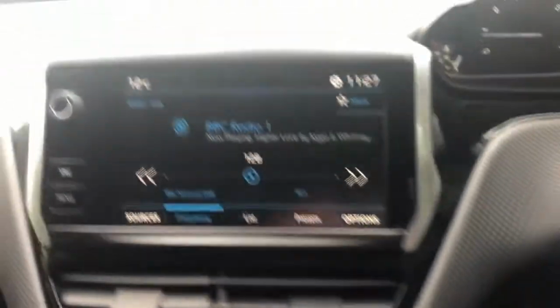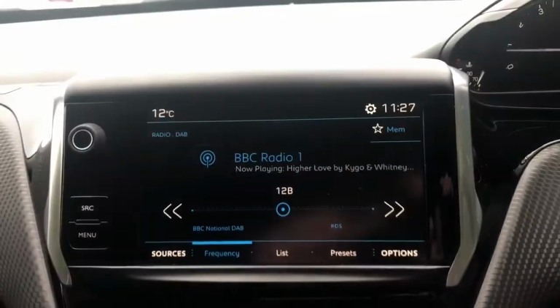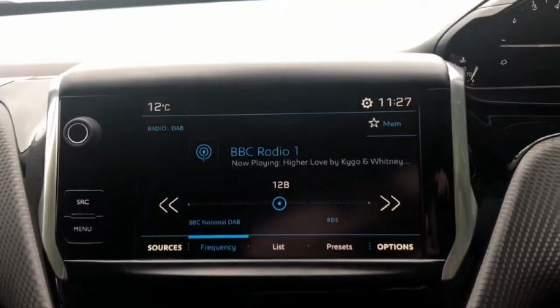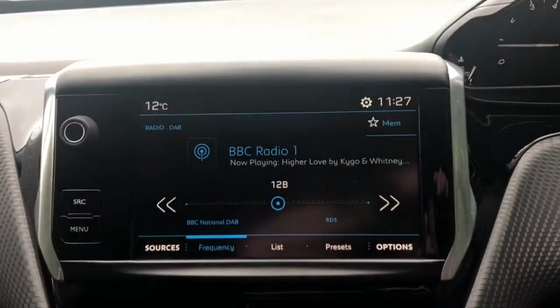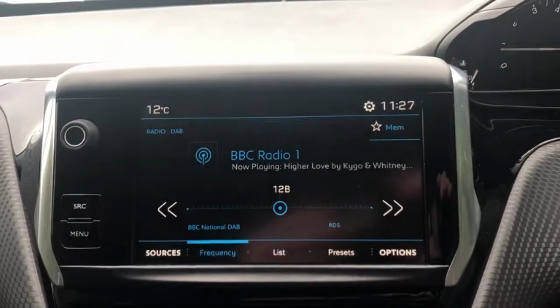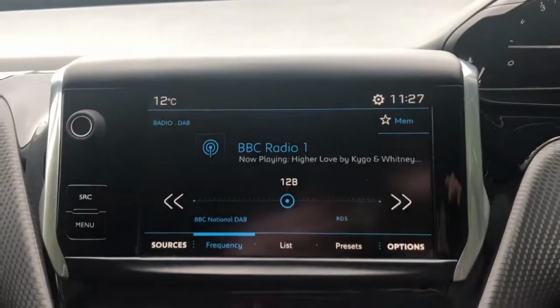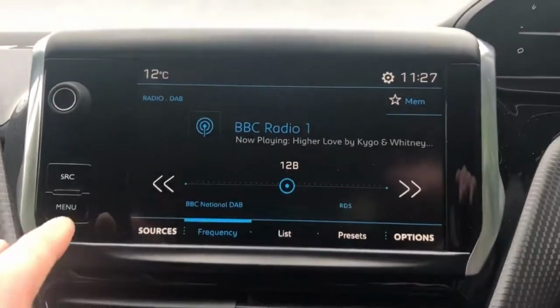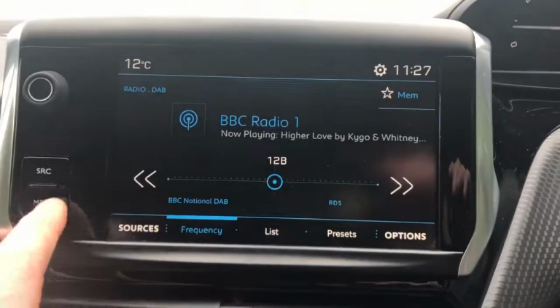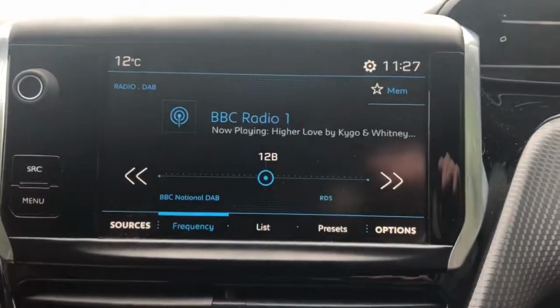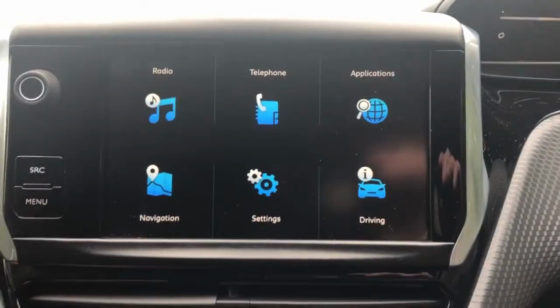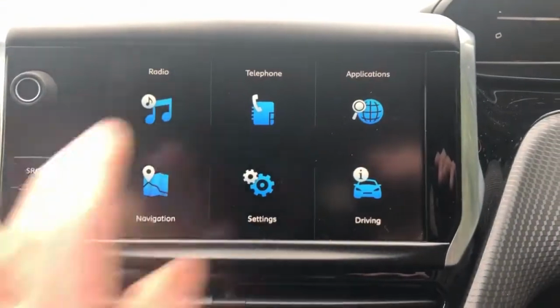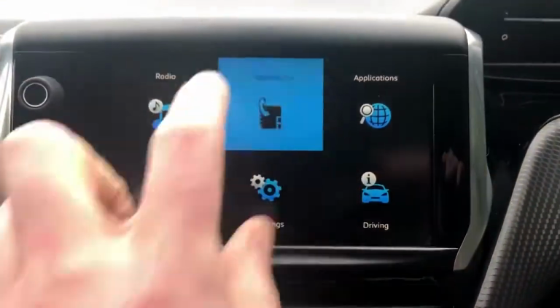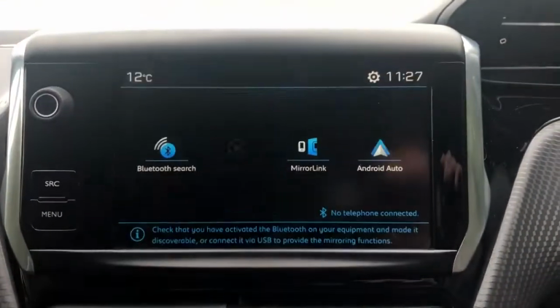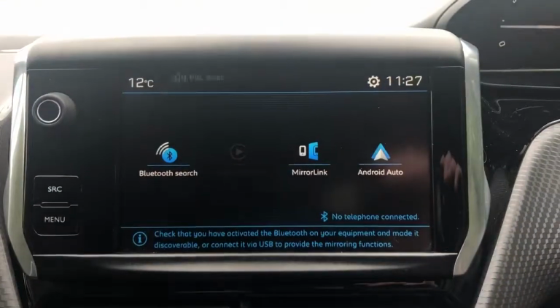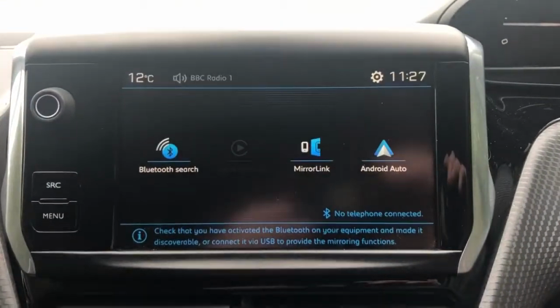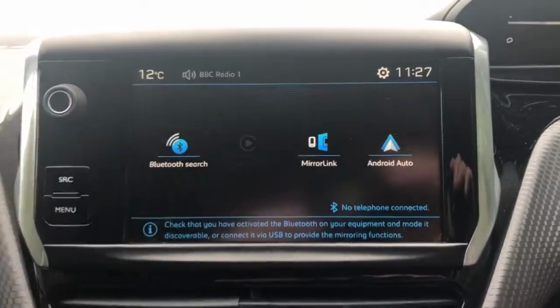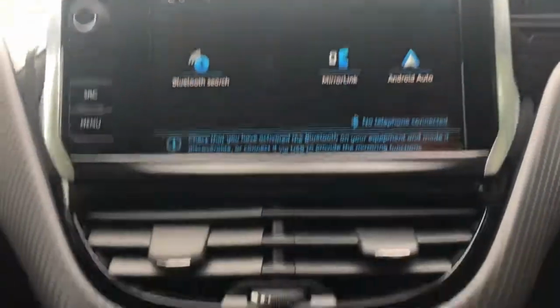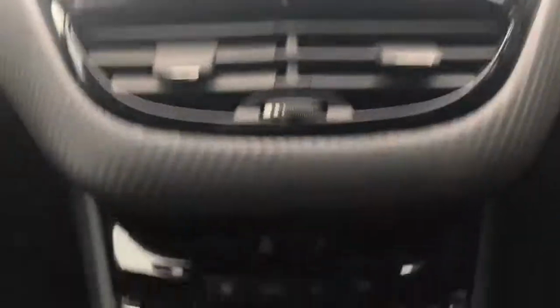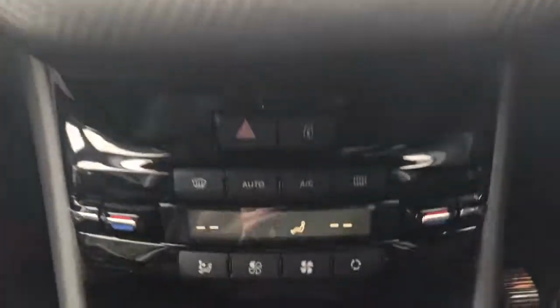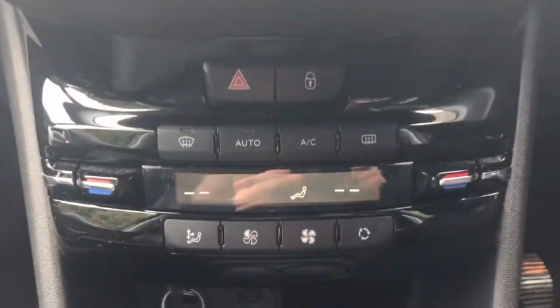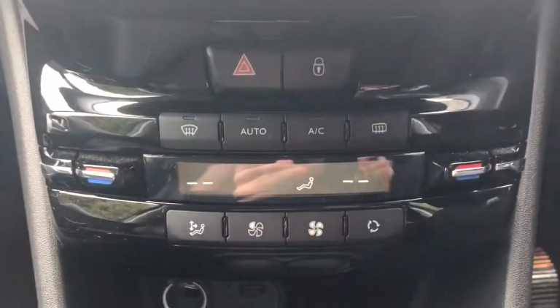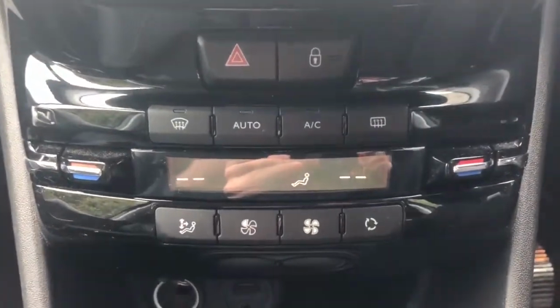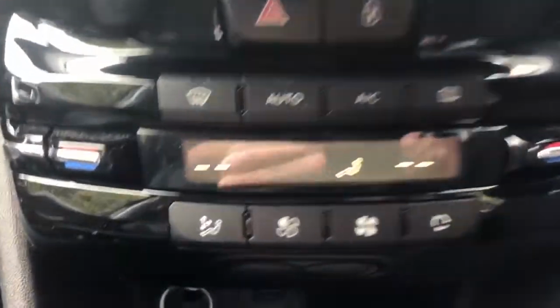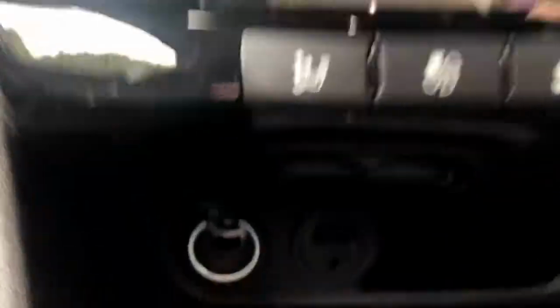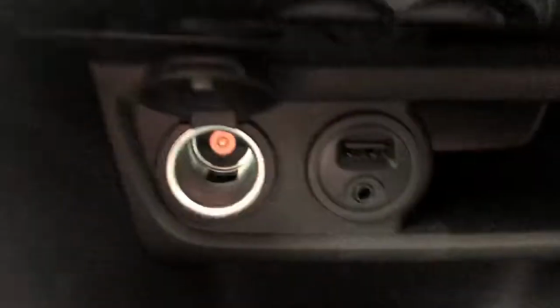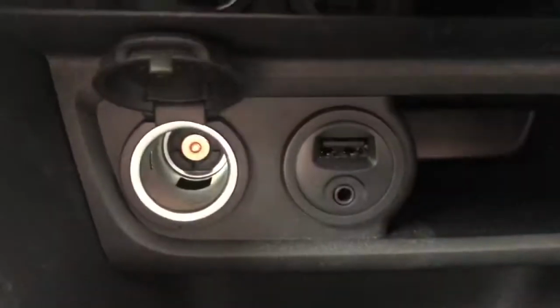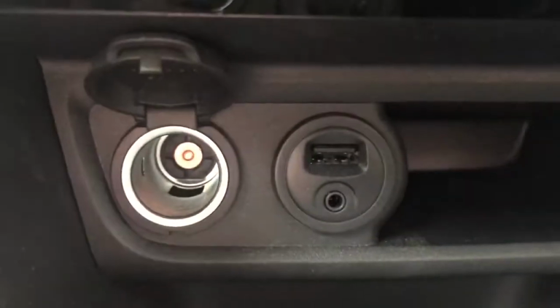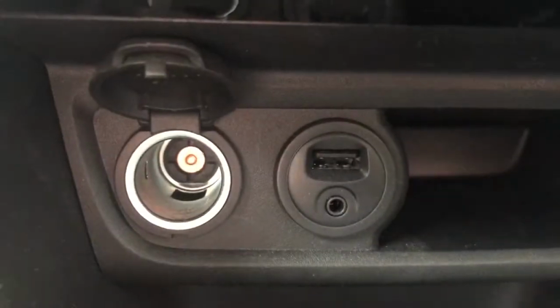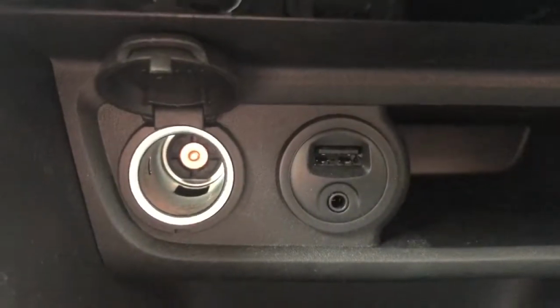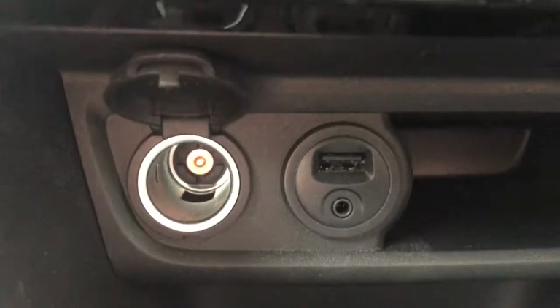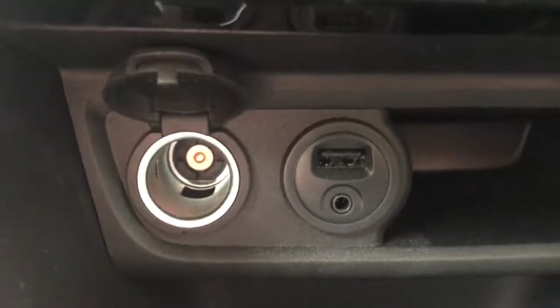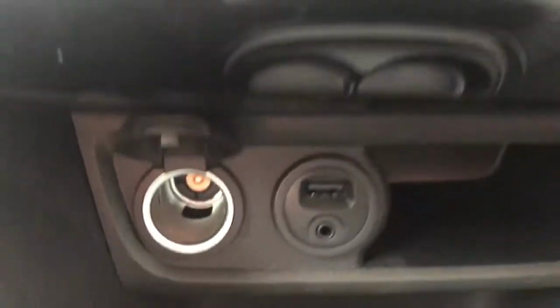We have FM, AM and DAB radio, Bluetooth connectivity for your phone, air conditioning, dual climate control, 12 volt outlet, USB port and auxiliary input.